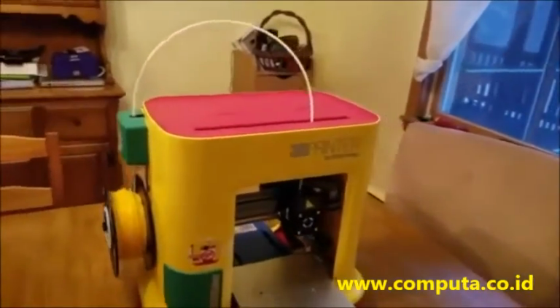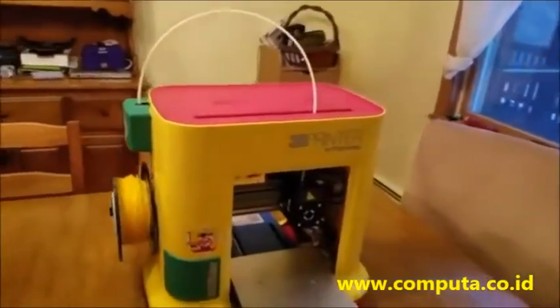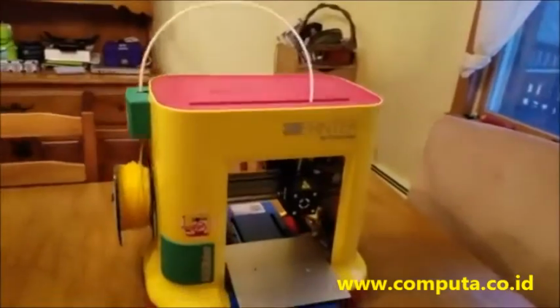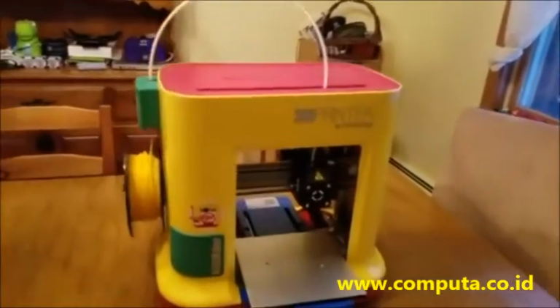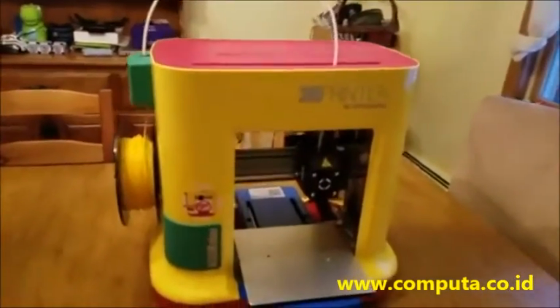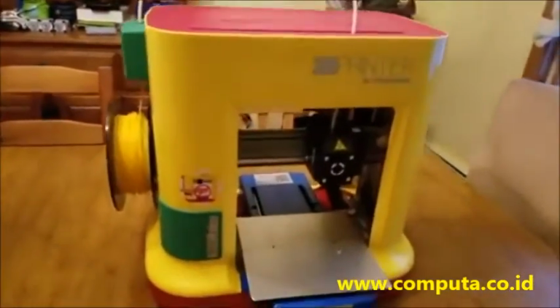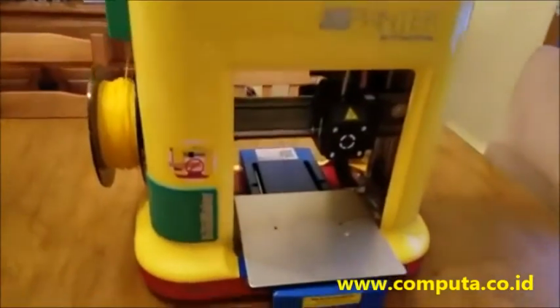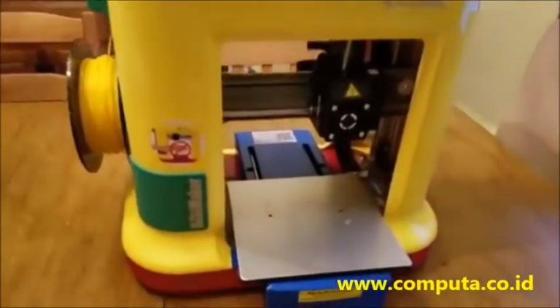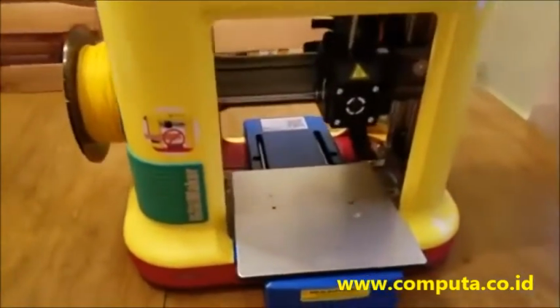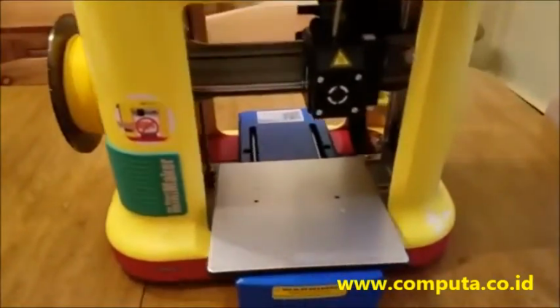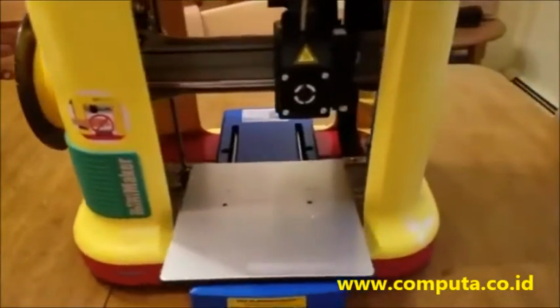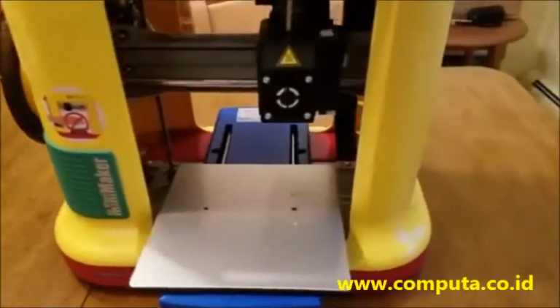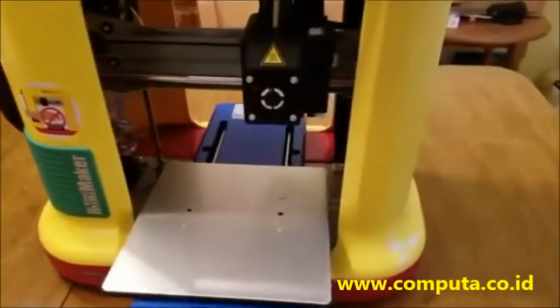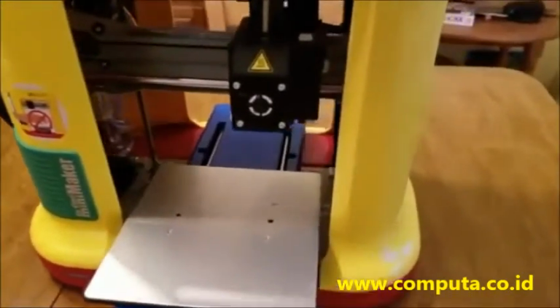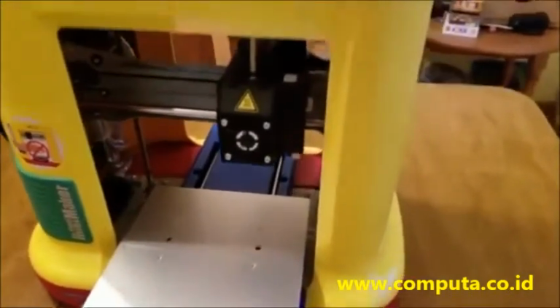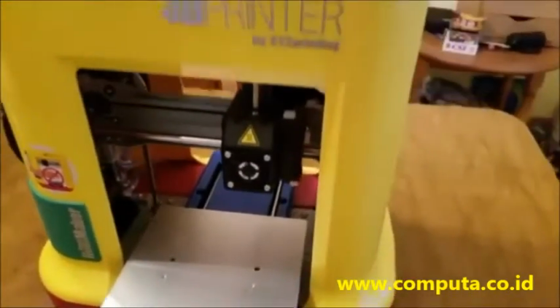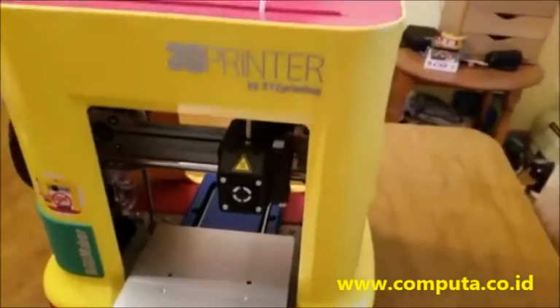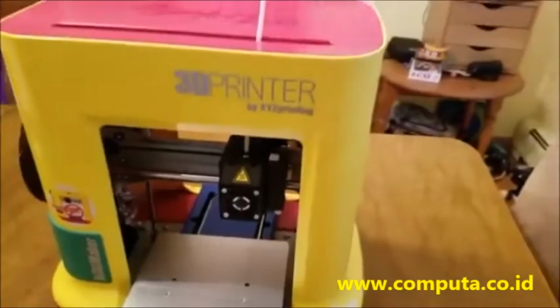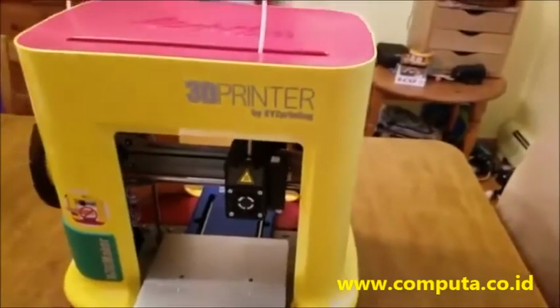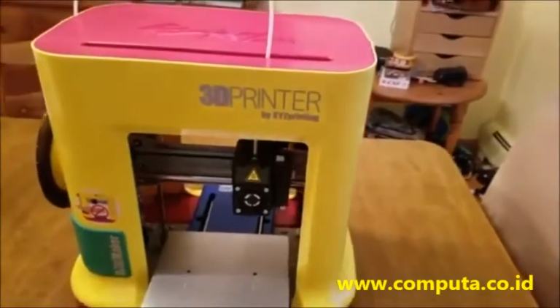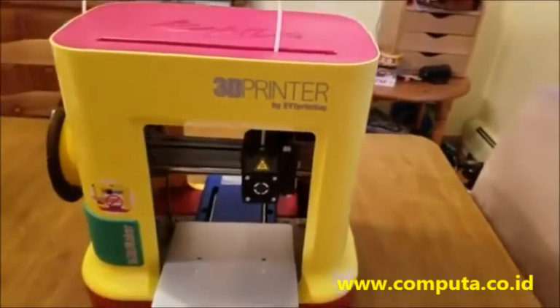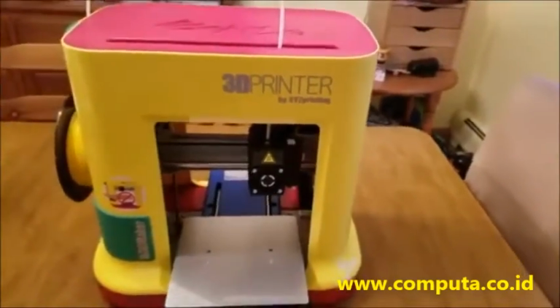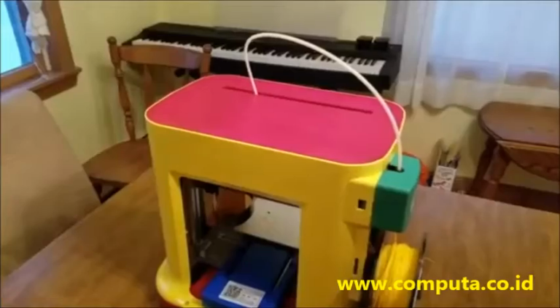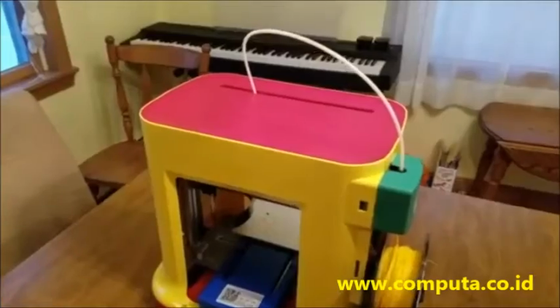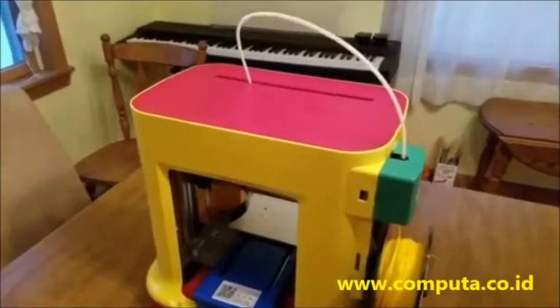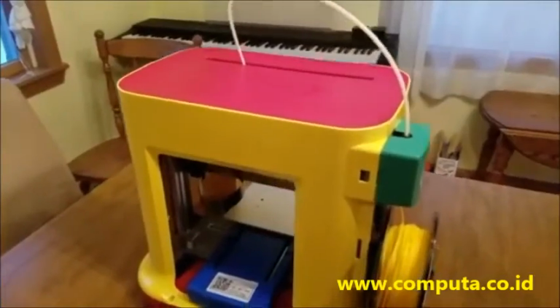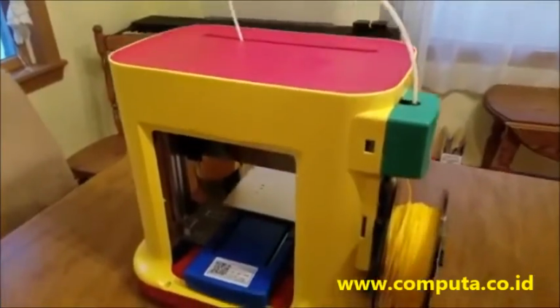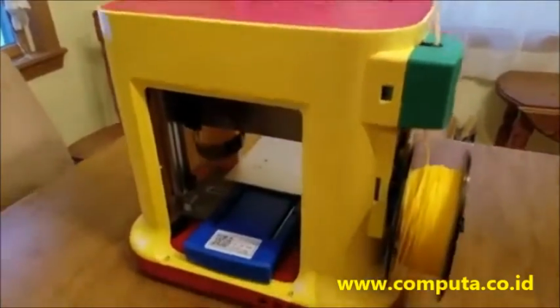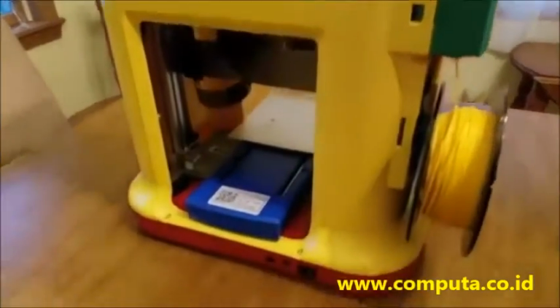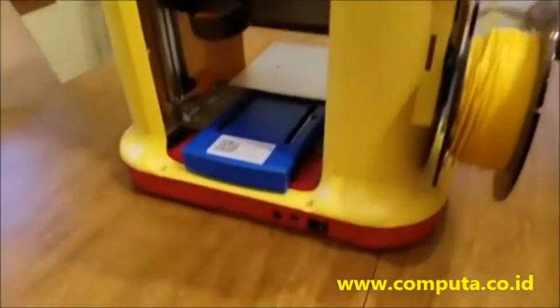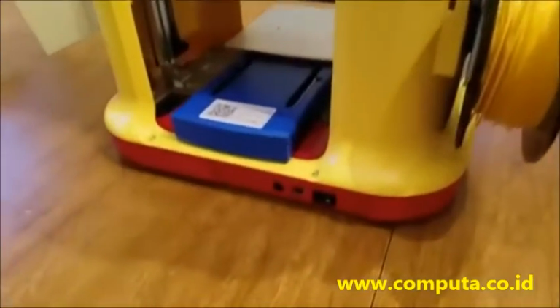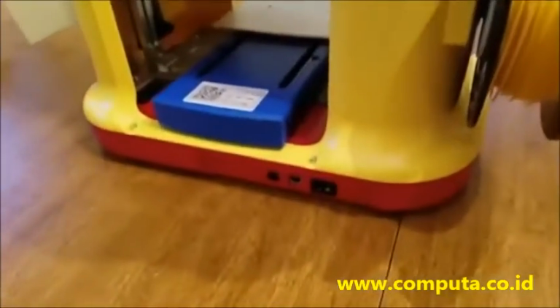You do have to attach the filament spool on the side, thread through a couple of things, and attach up the print head. Pretty simple stuff — I was able to do it in about 5 to 10 minutes.